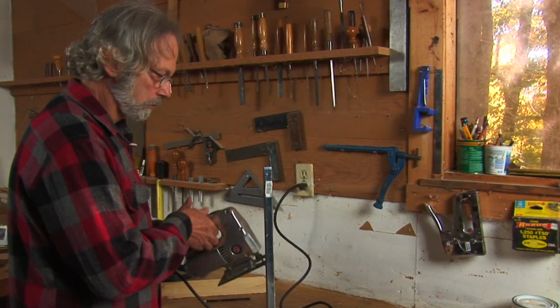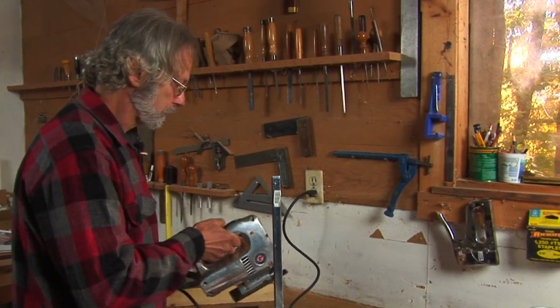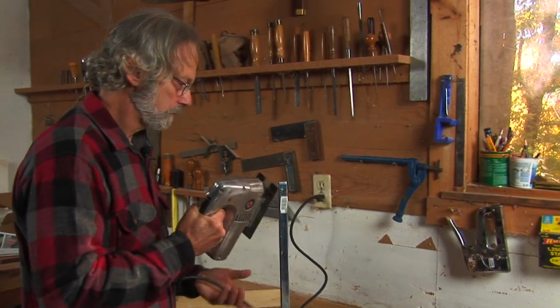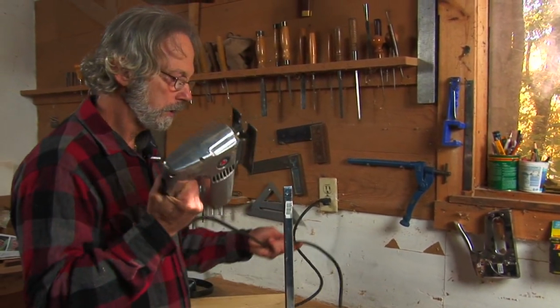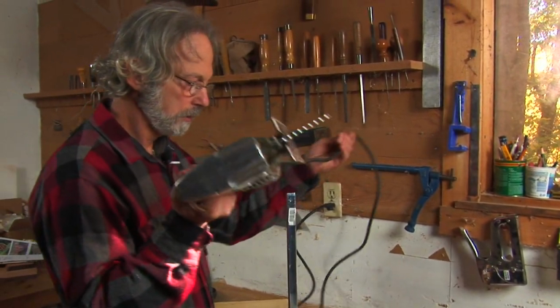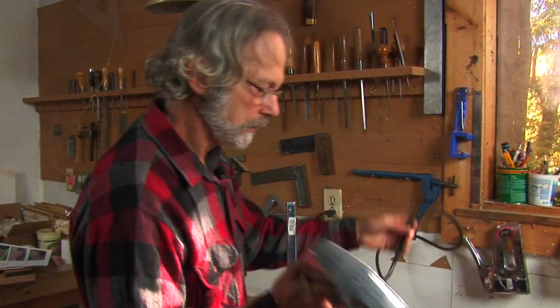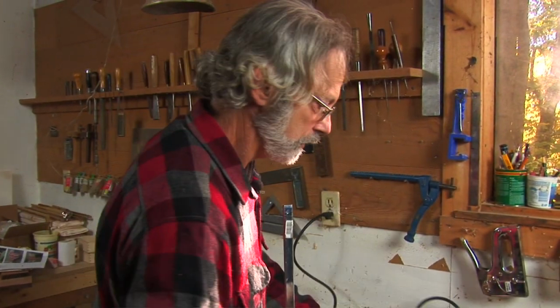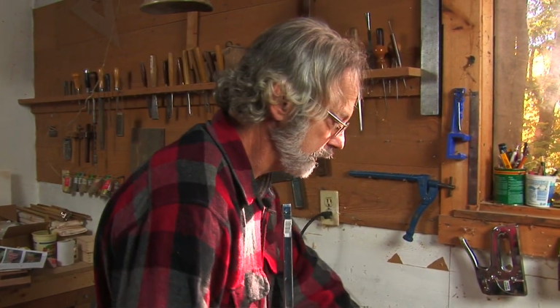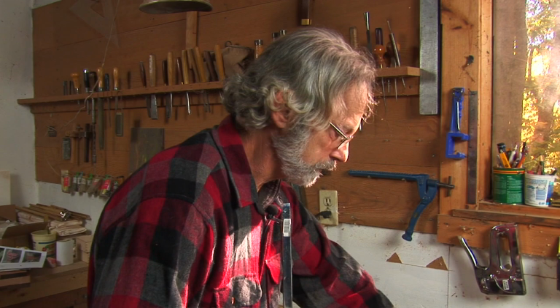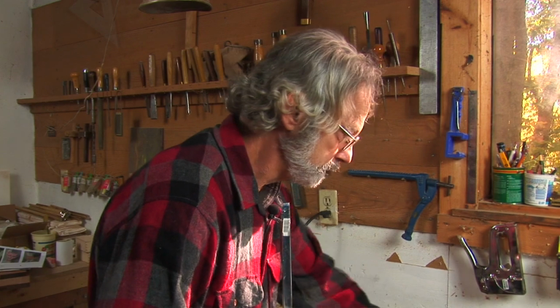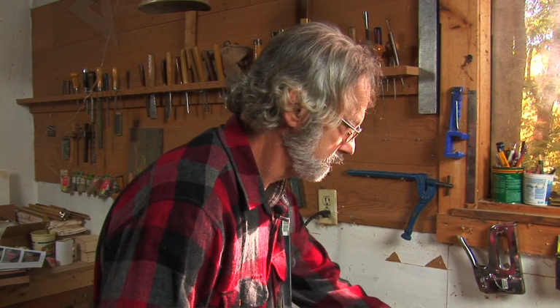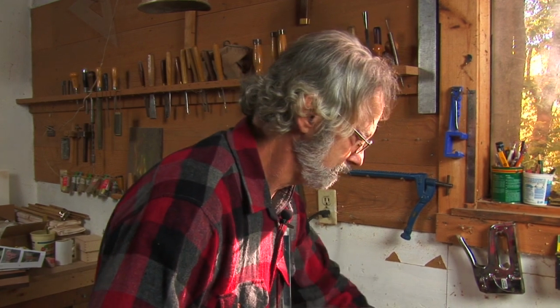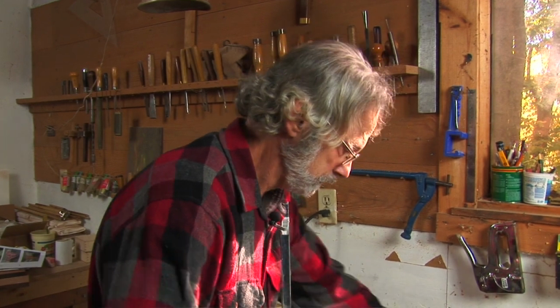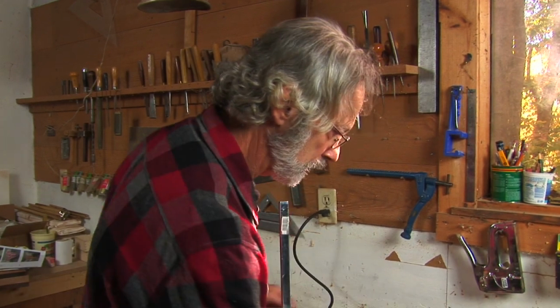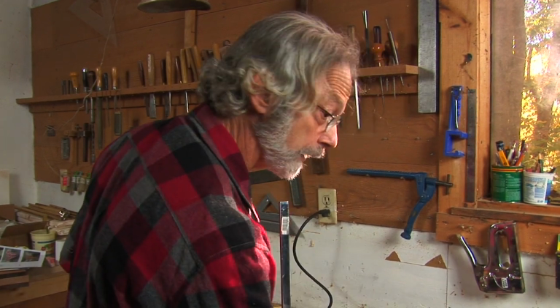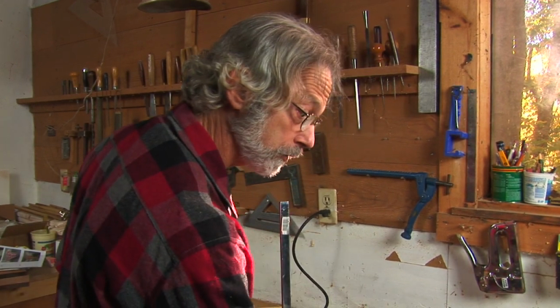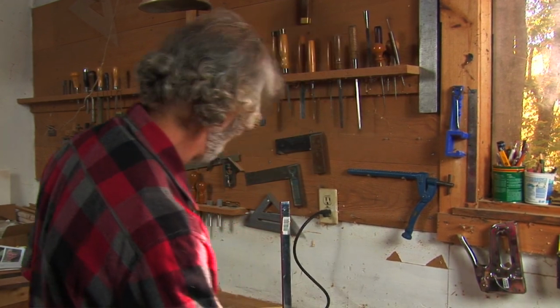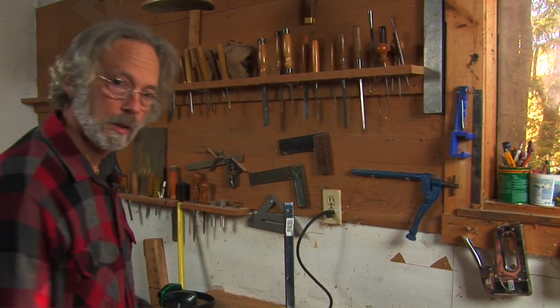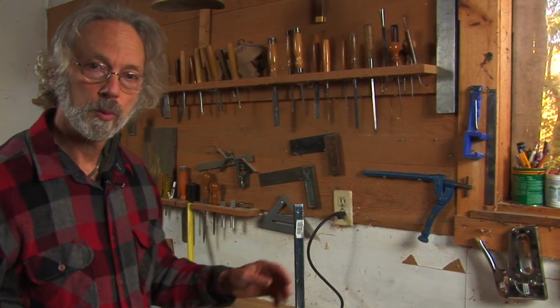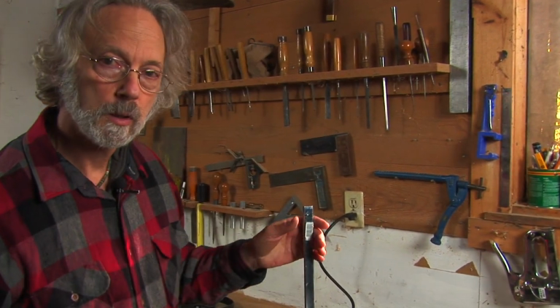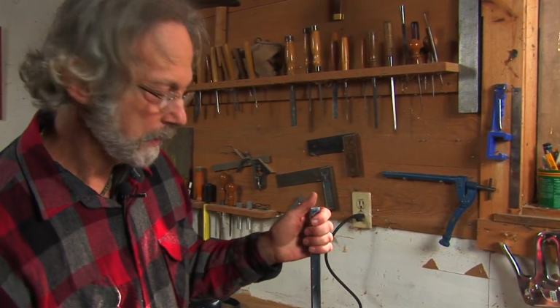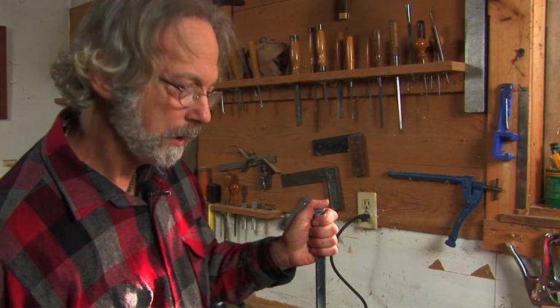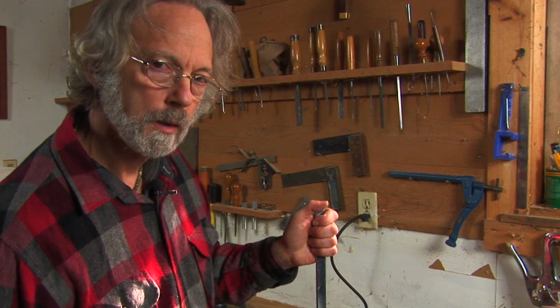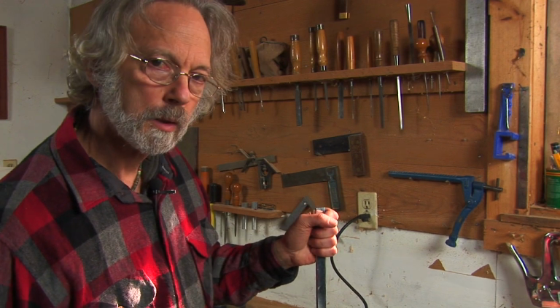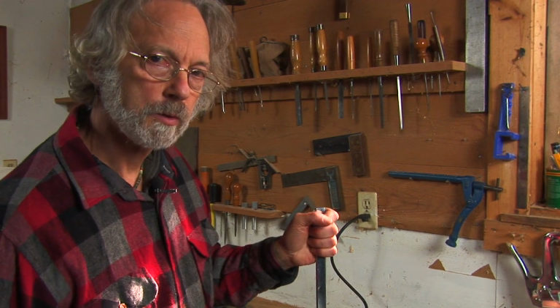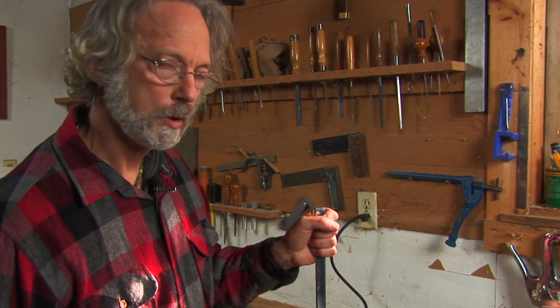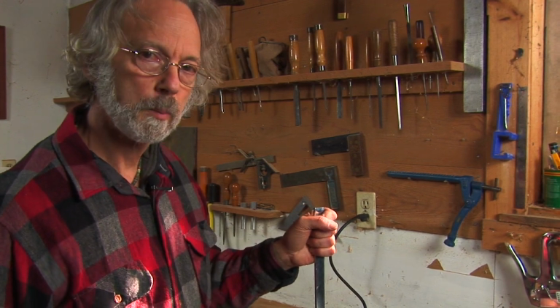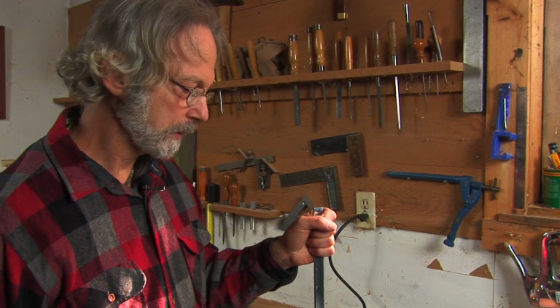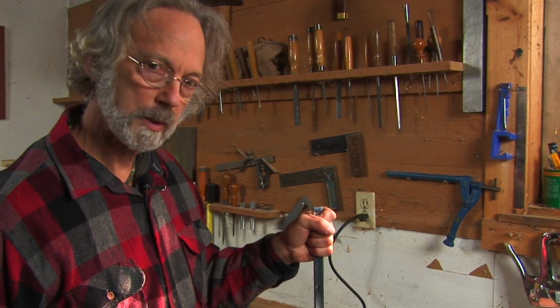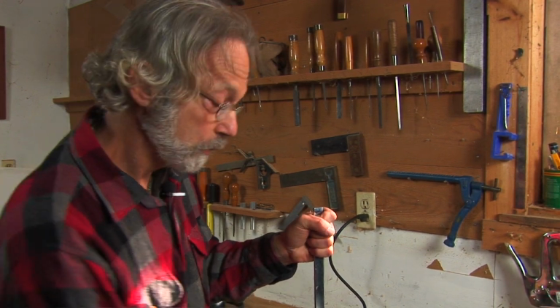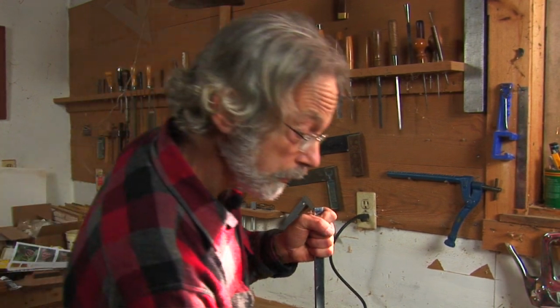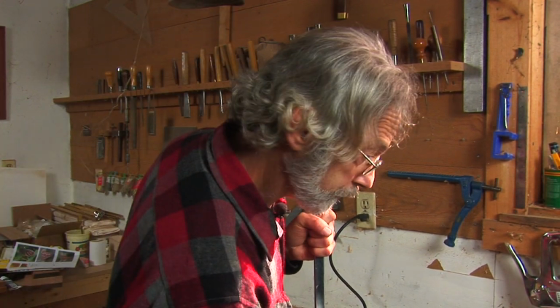The scroll saw is a really nice, very useful tool for cutting curves. I'm Robert Markey and I've been a carpenter for a long time, and we're going to talk about how to use a scroll saw.